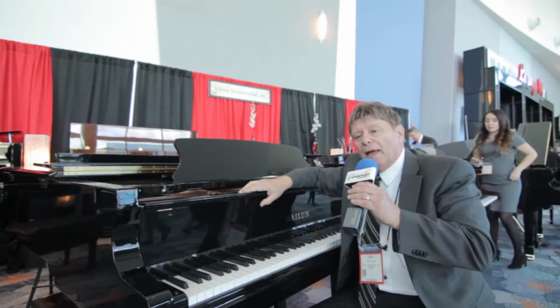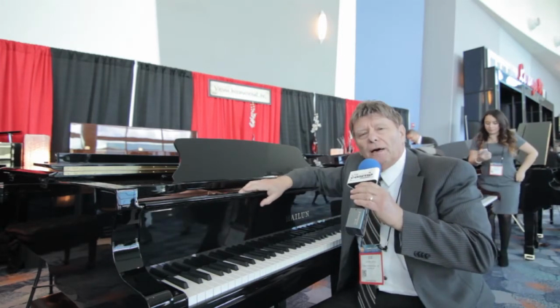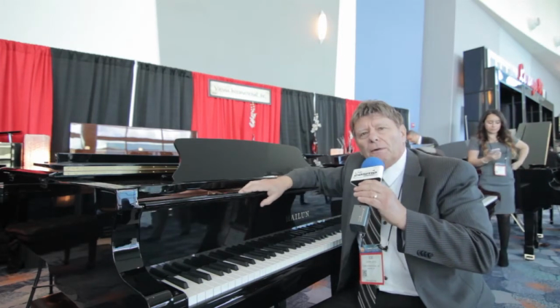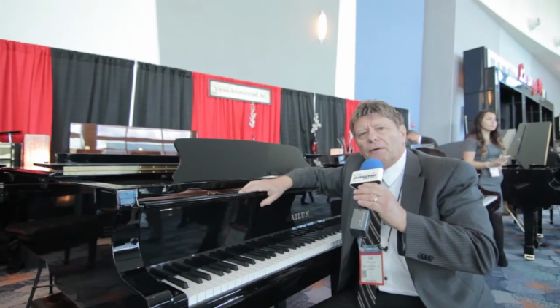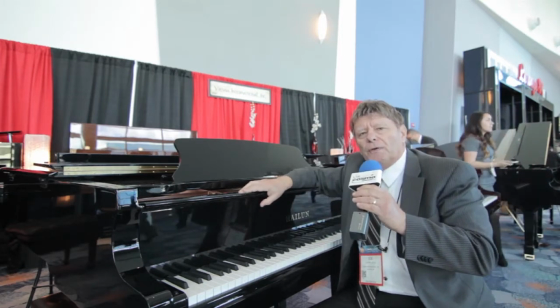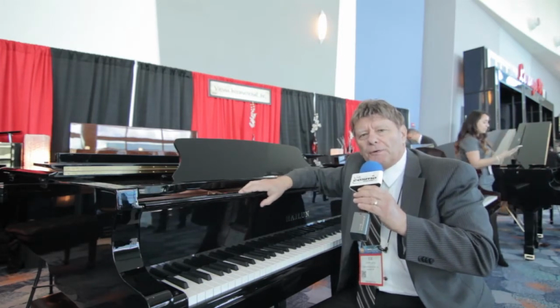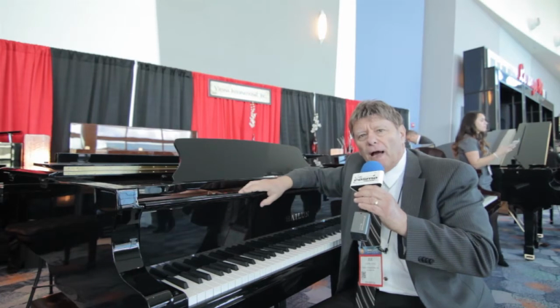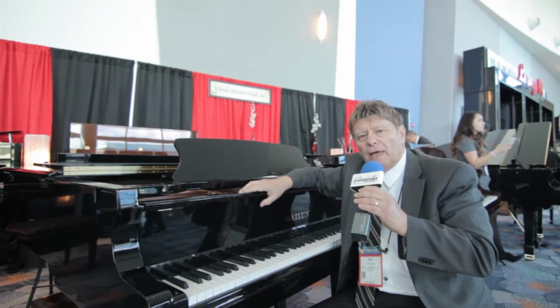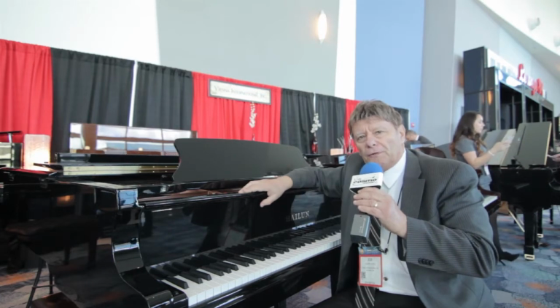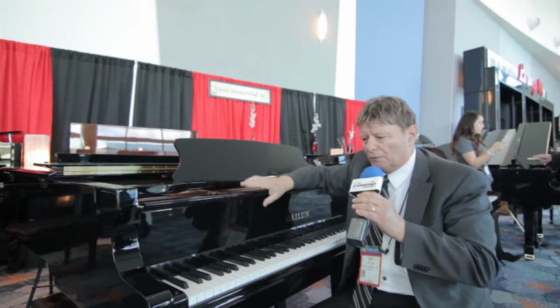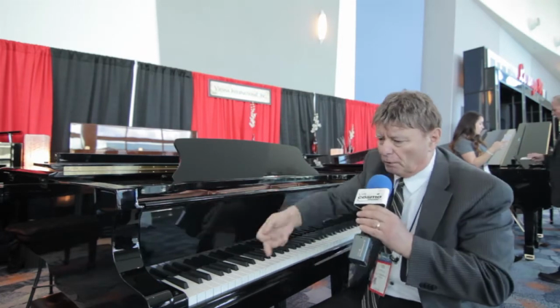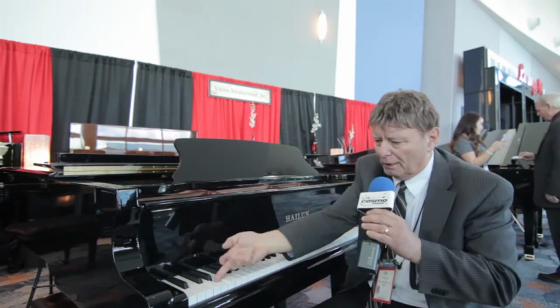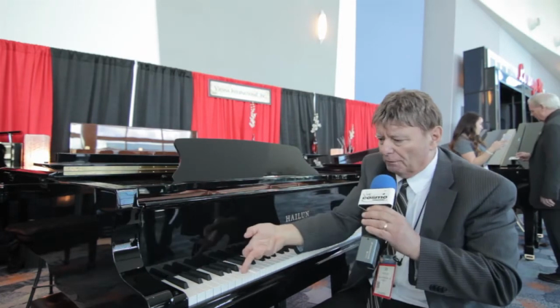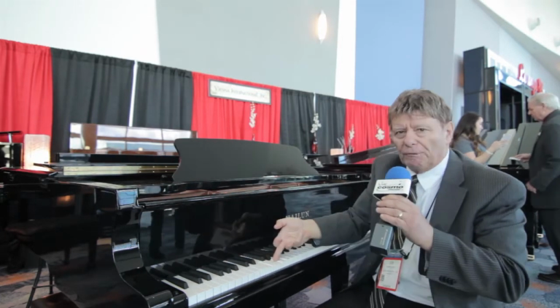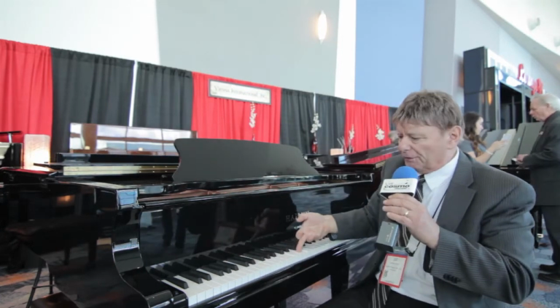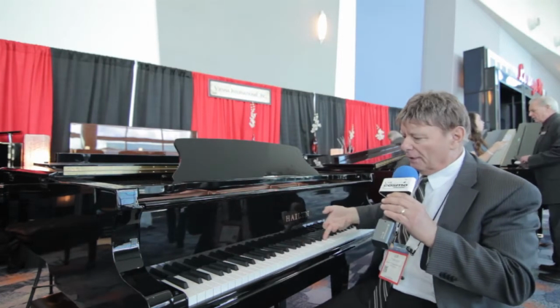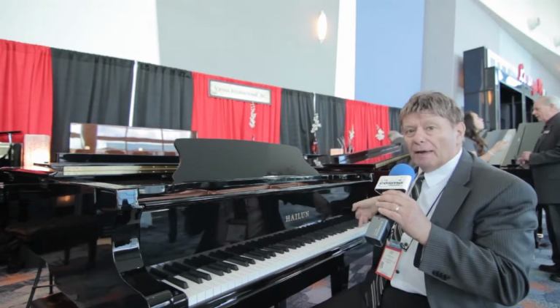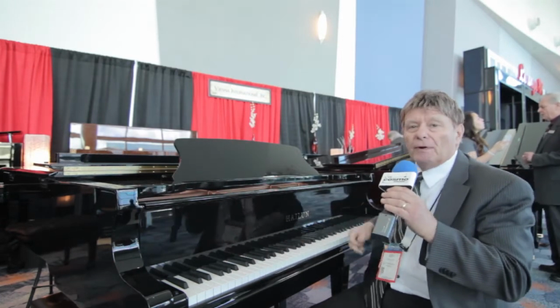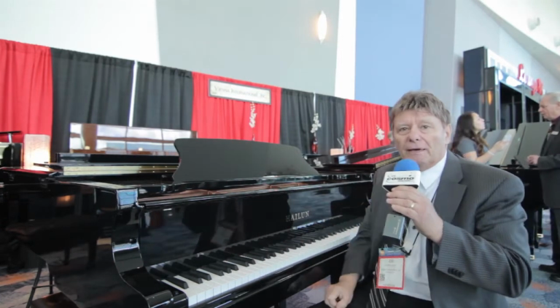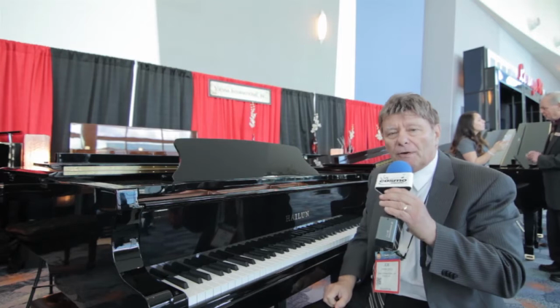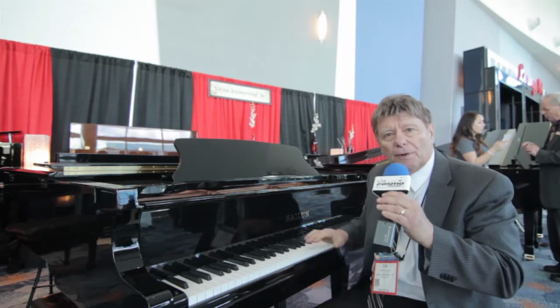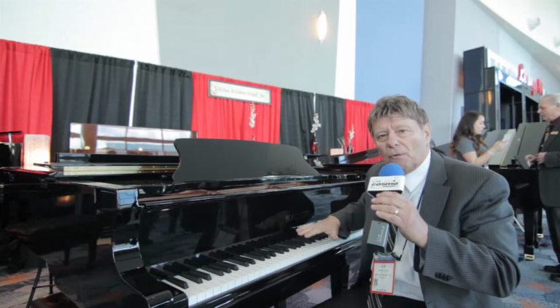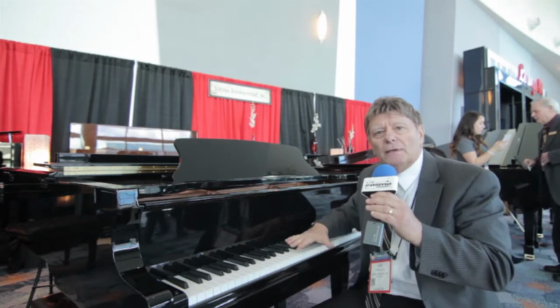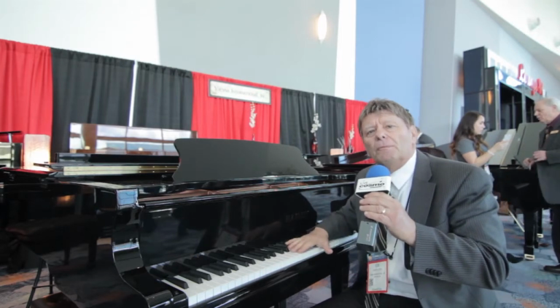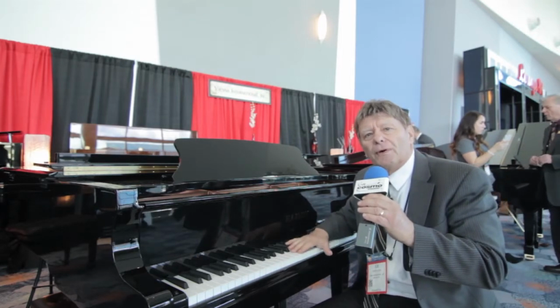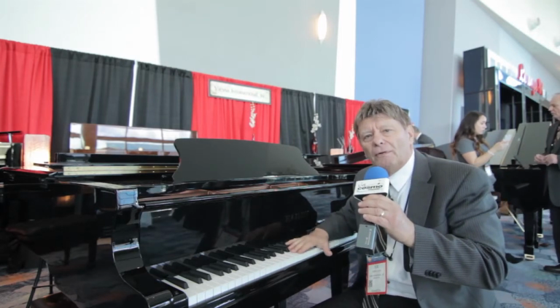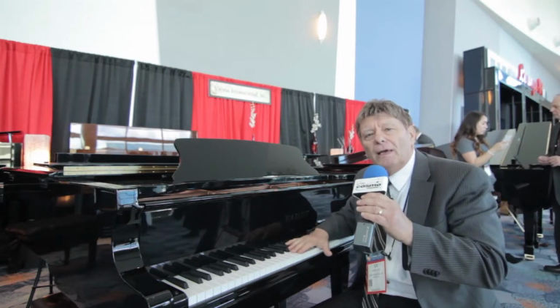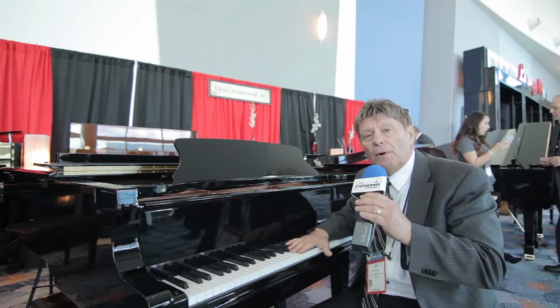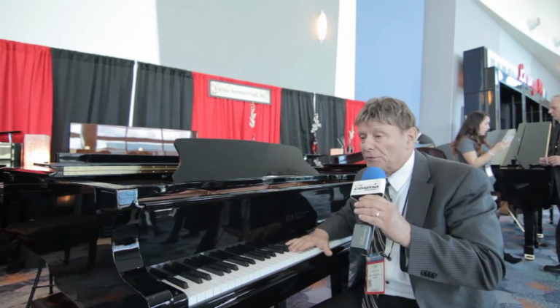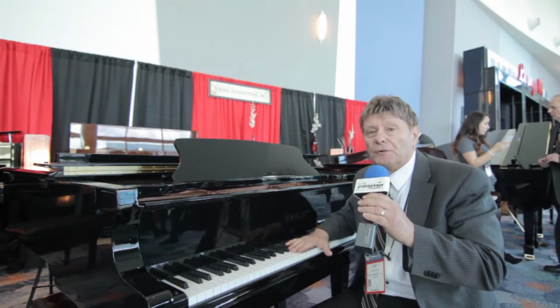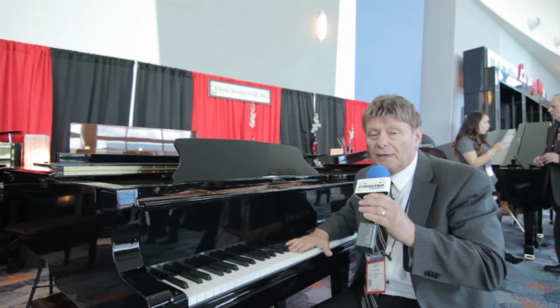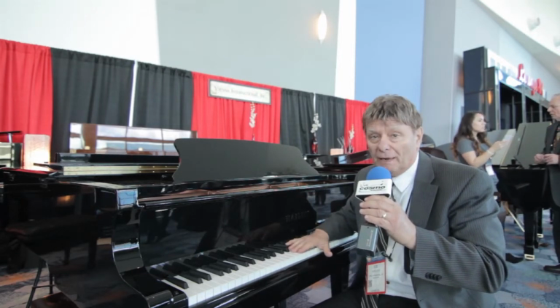And the very, very special Hylone Action, which is very quick, very fast, and very dynamic. You can play very quietly, you can play very loud, and in both instances you're going to get dynamics.